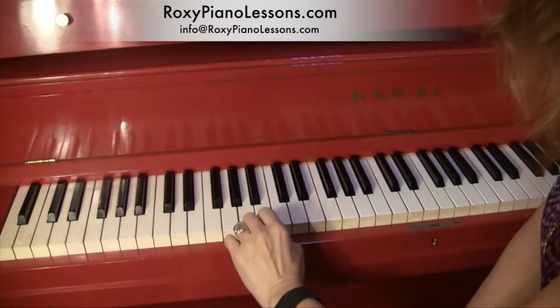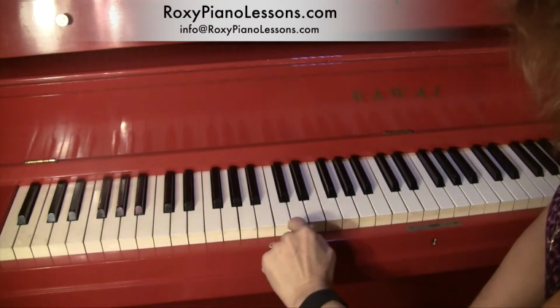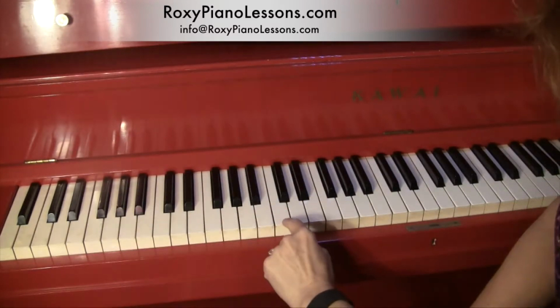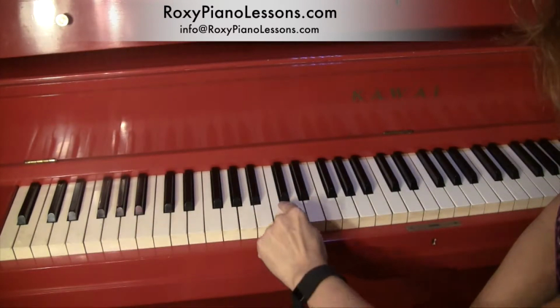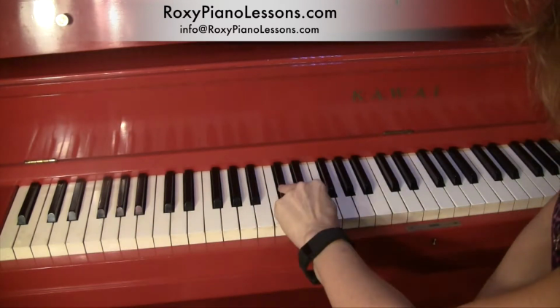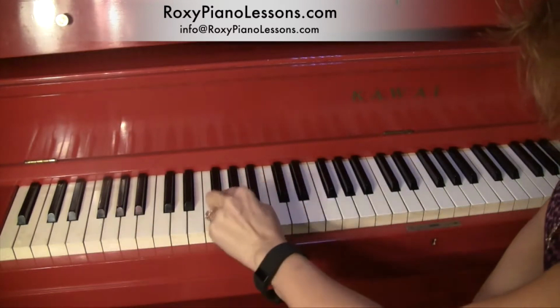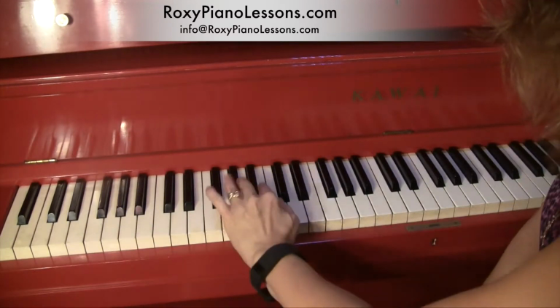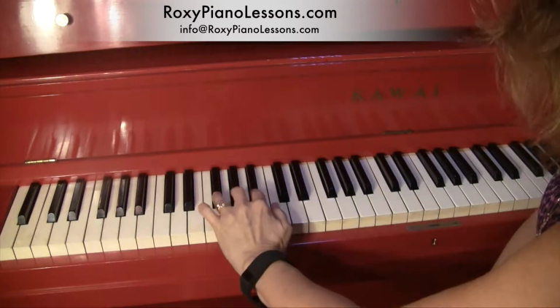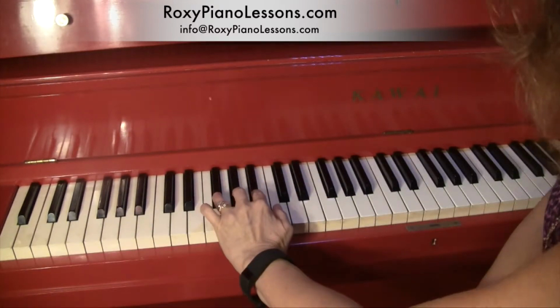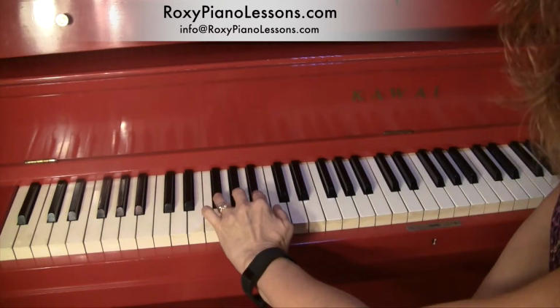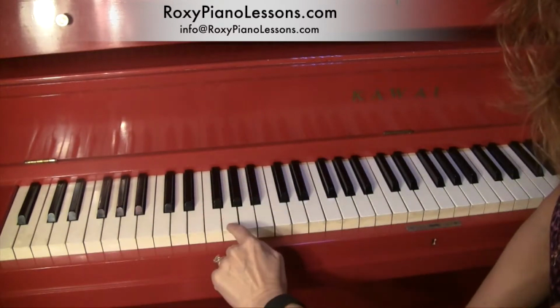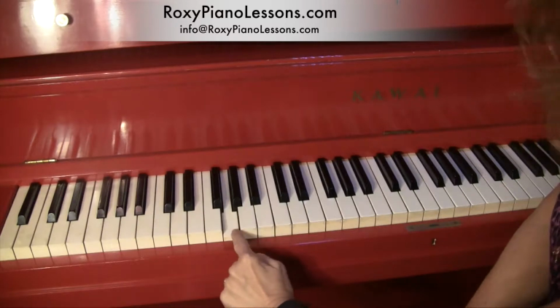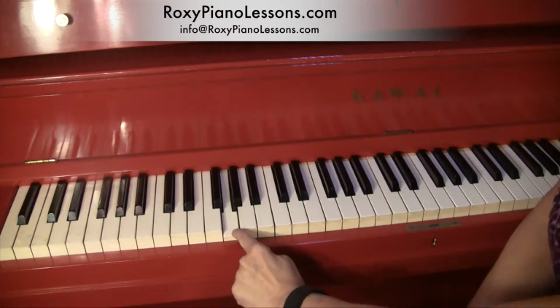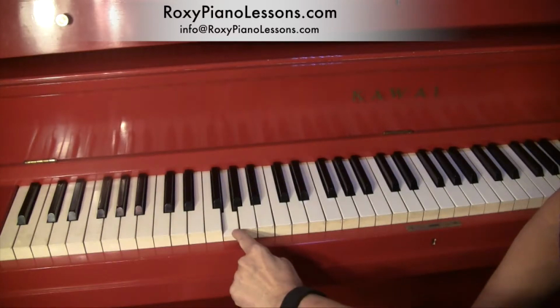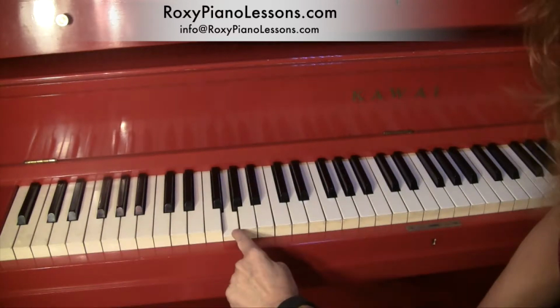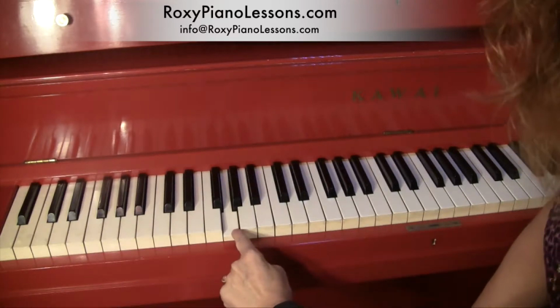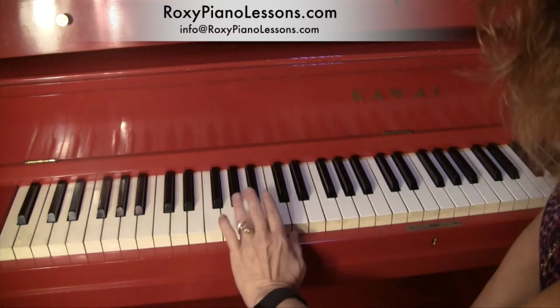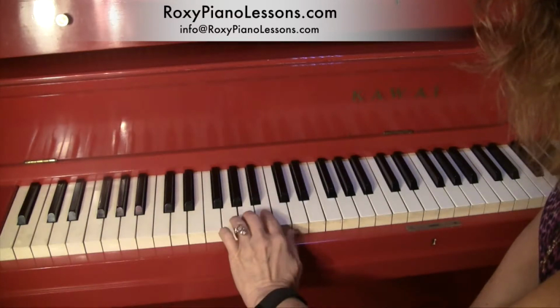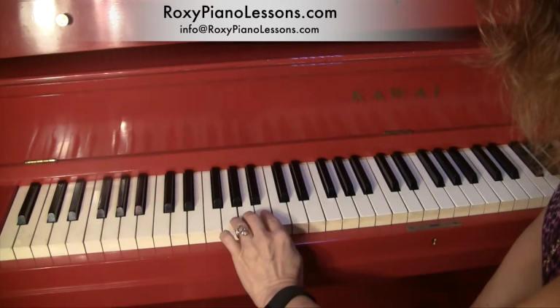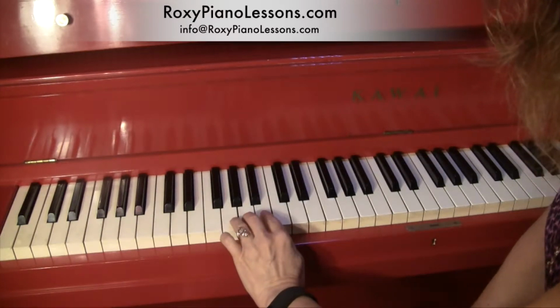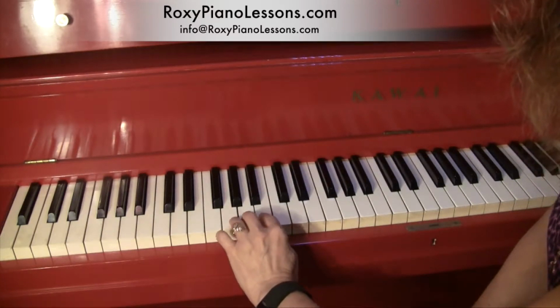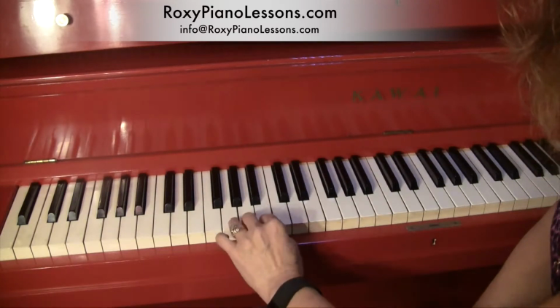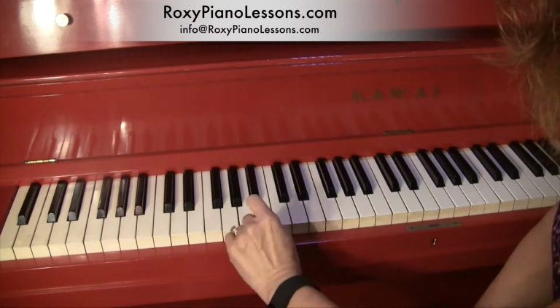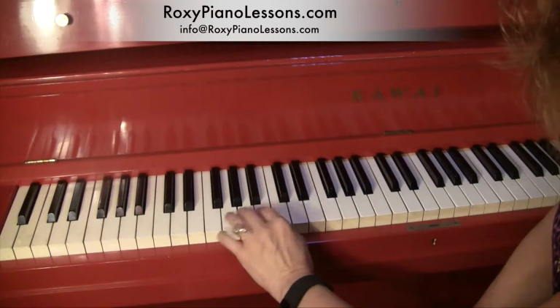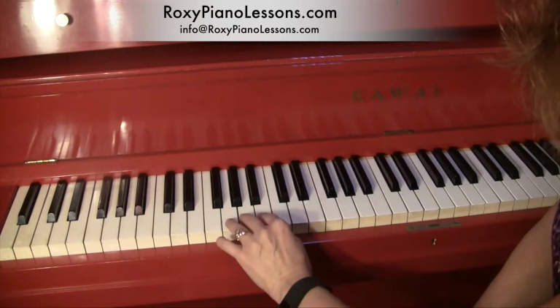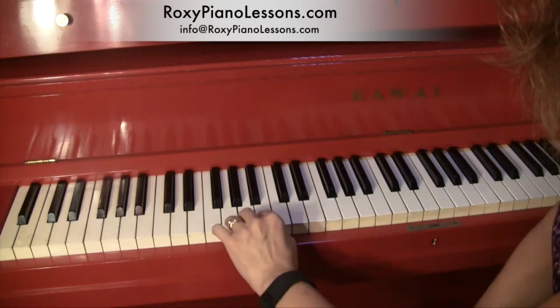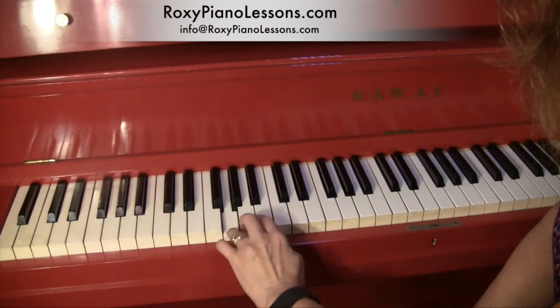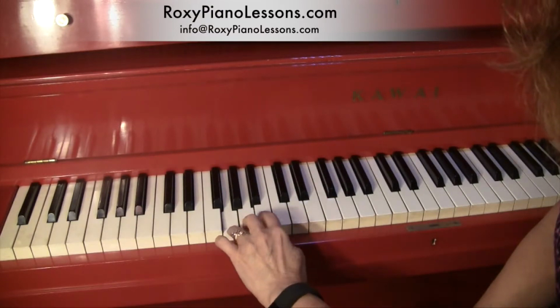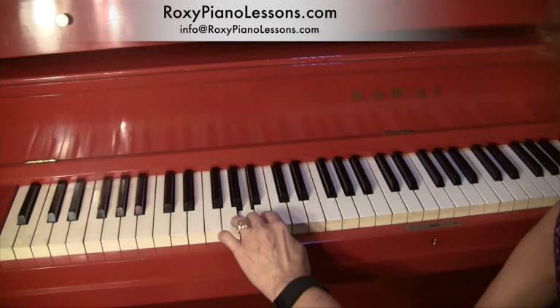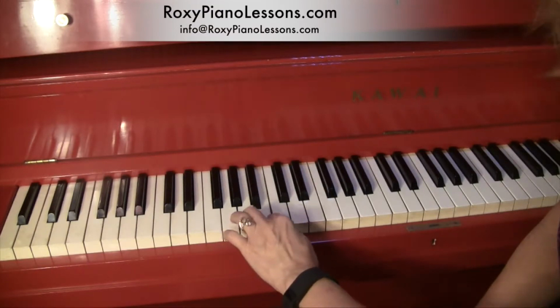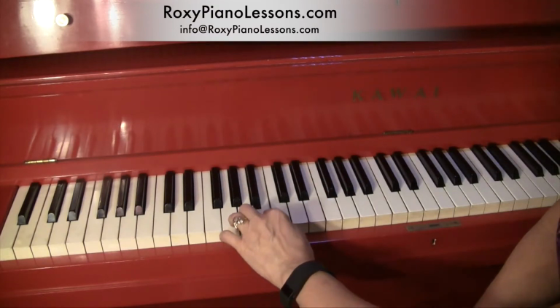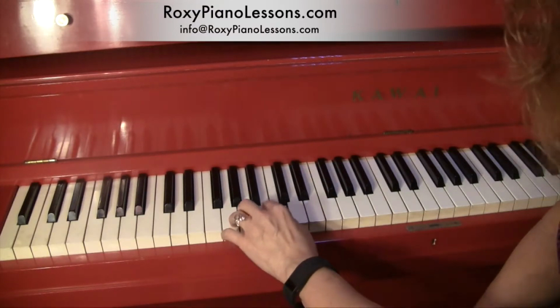I'm starting on G. G is — see where the three black notes are? G is right there. Put your fourth finger on G and walk right up the steps: G, A, B, C.